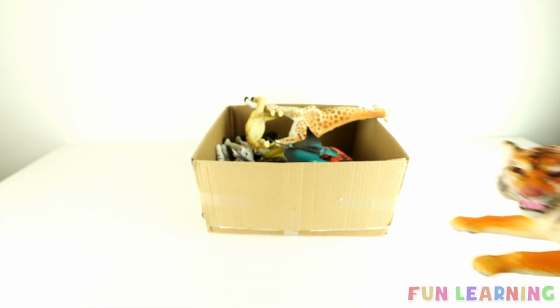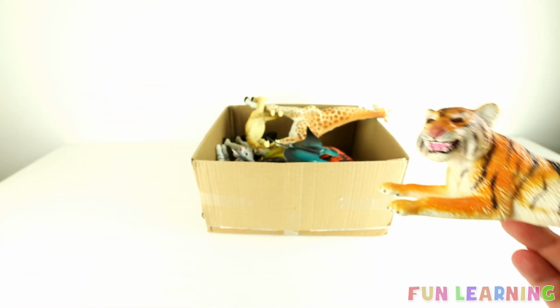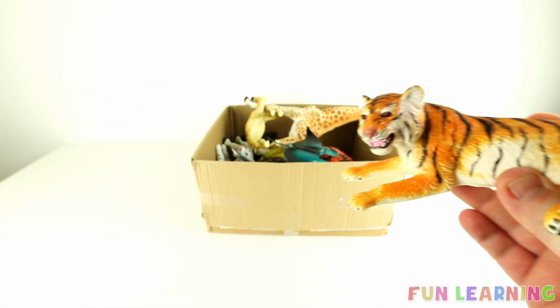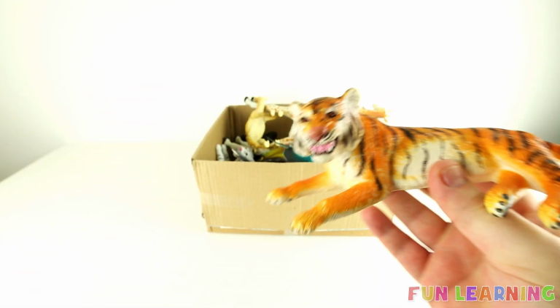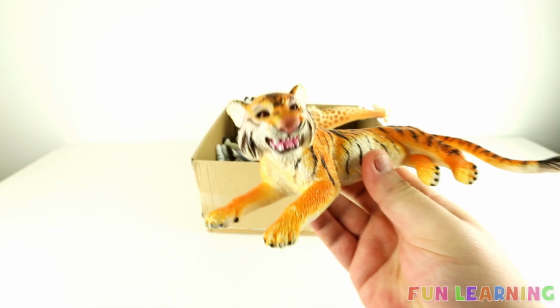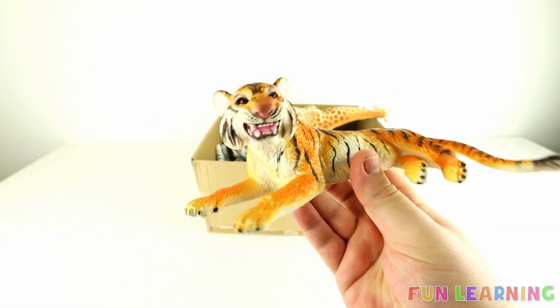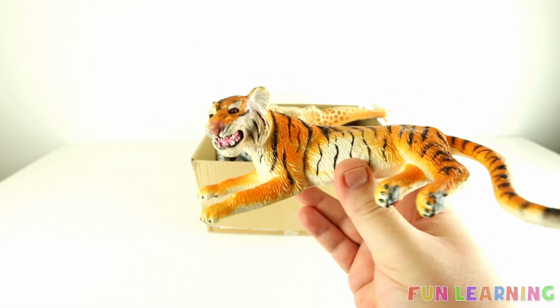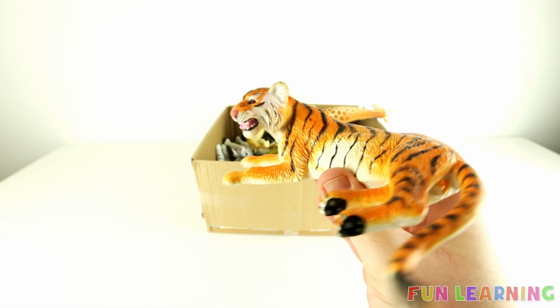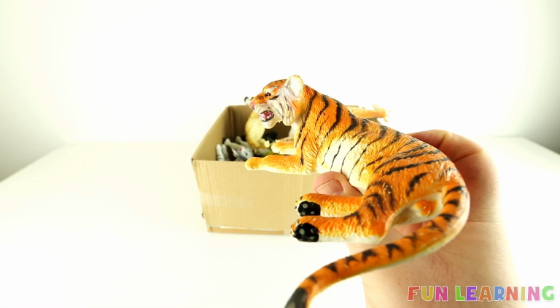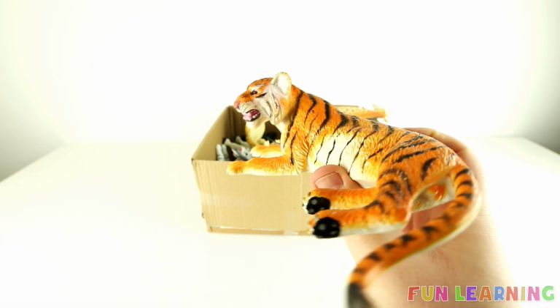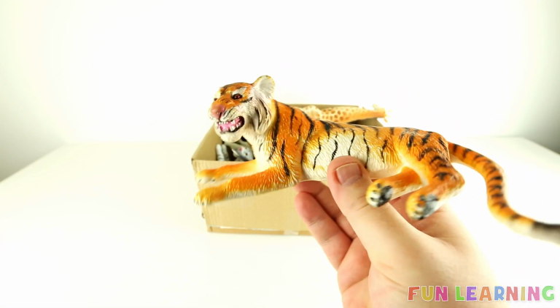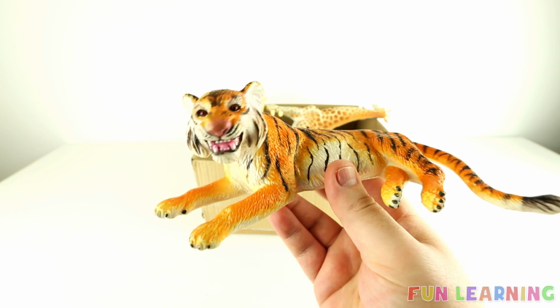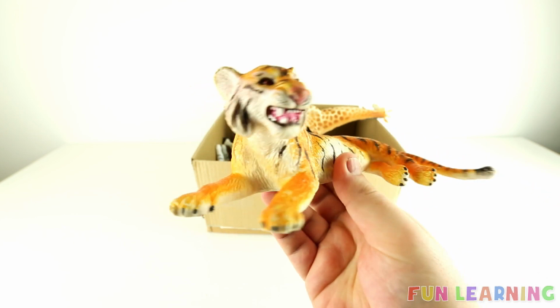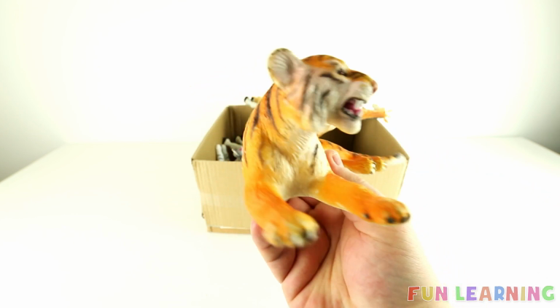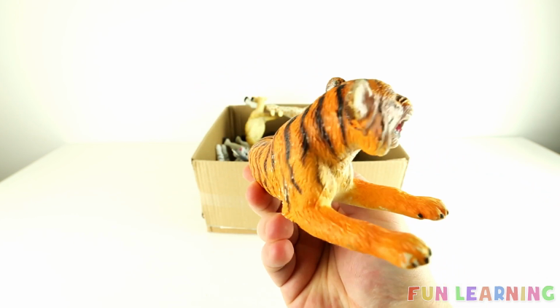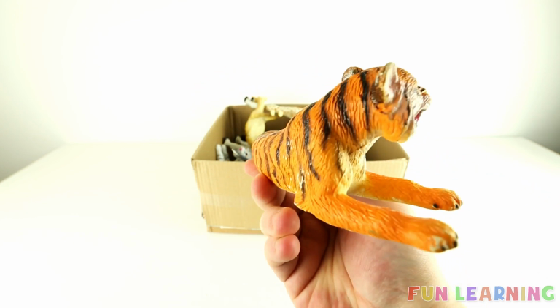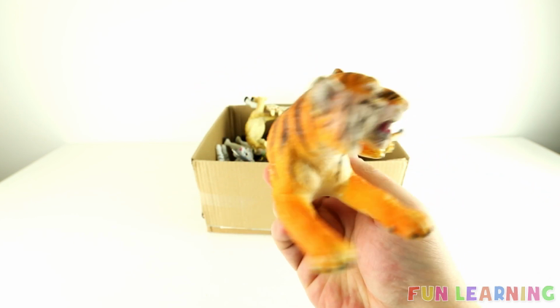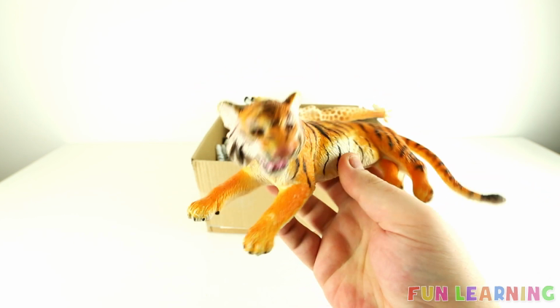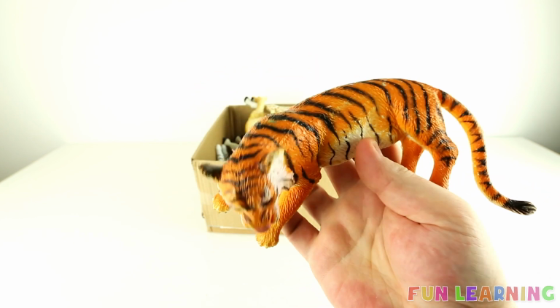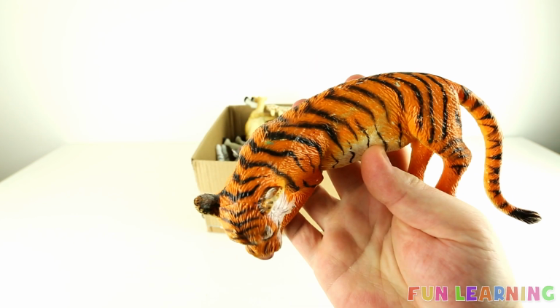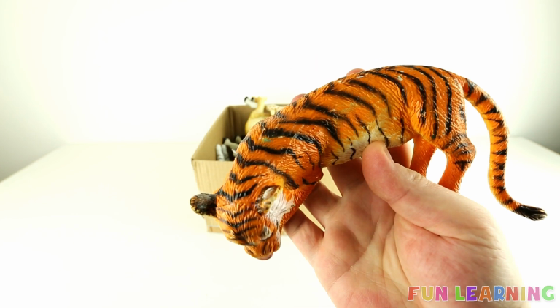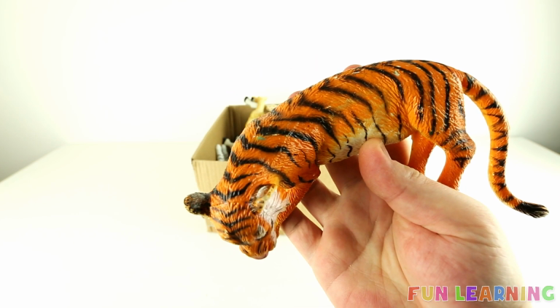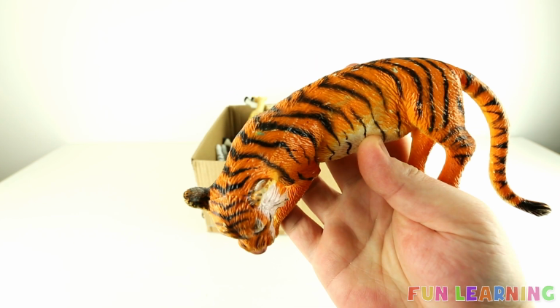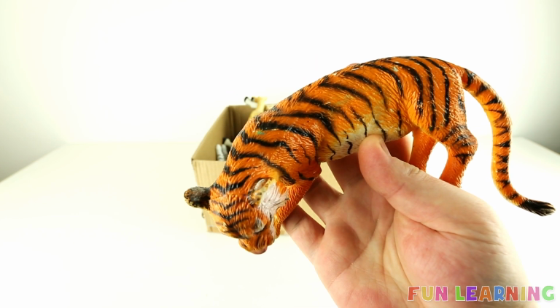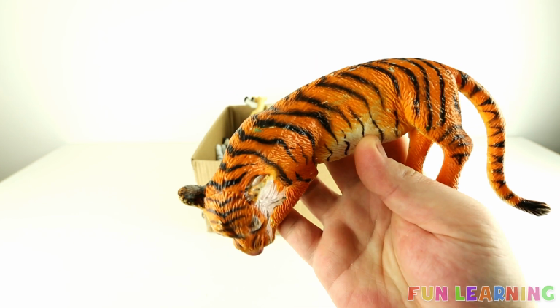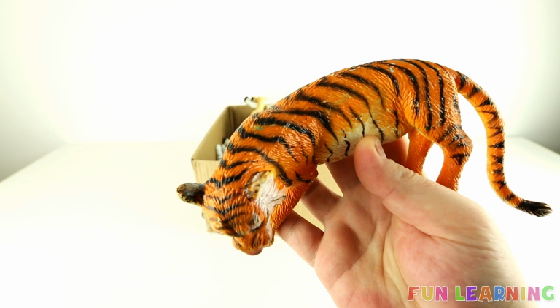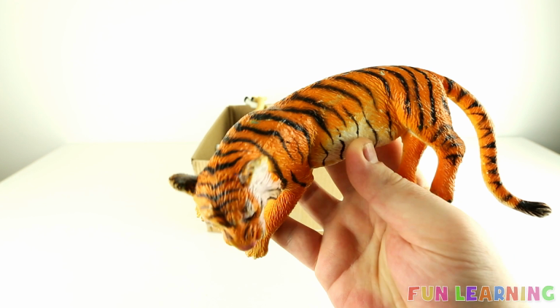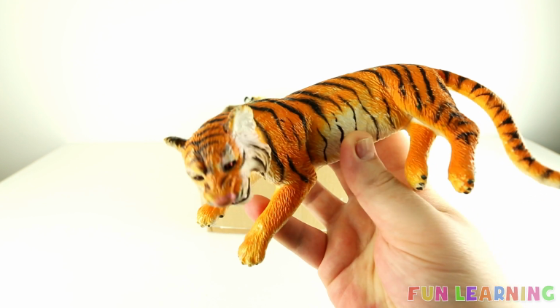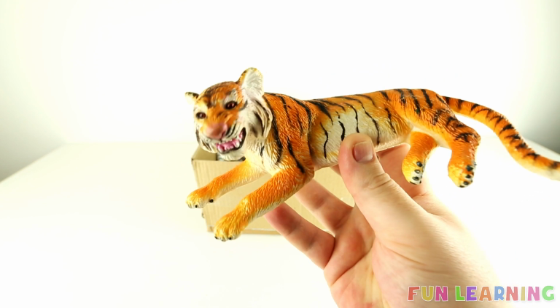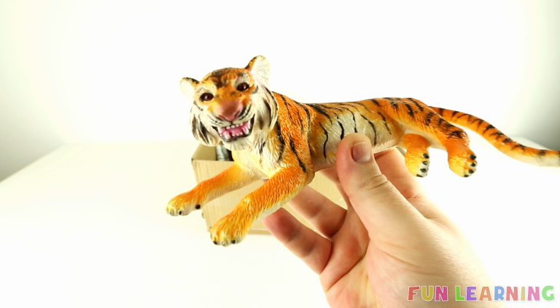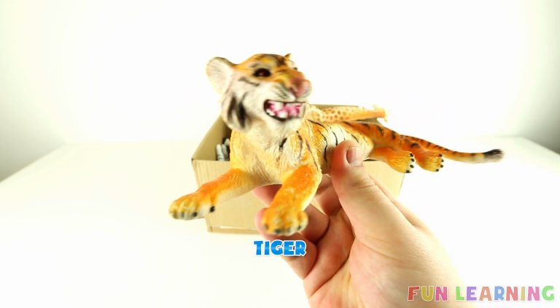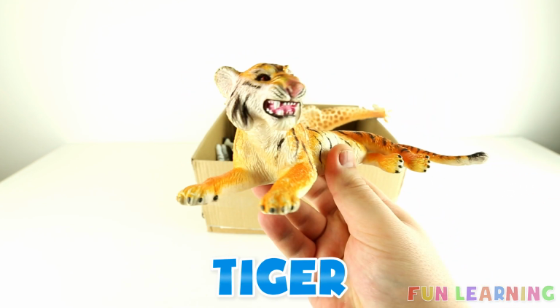What about this wild animal? It's orange with black stripes. You're right, it's a tiger.